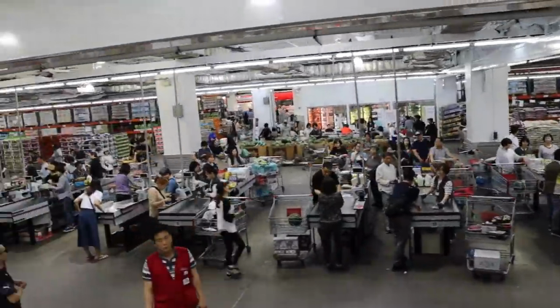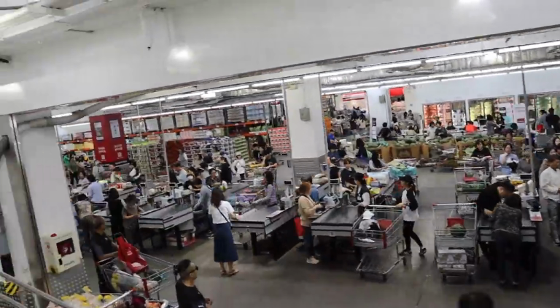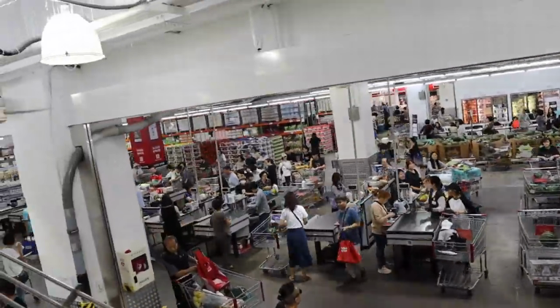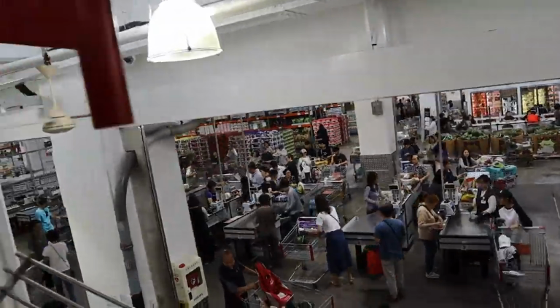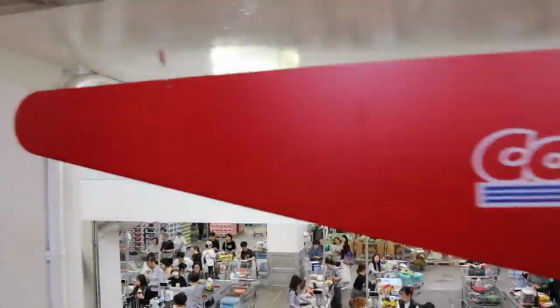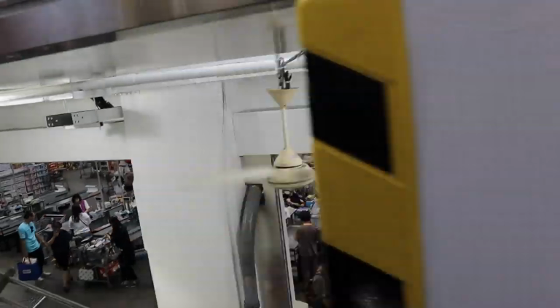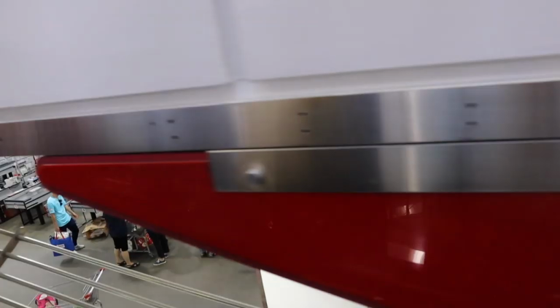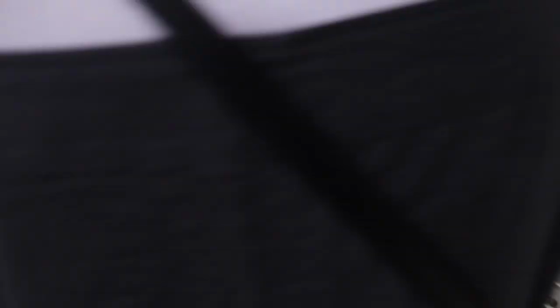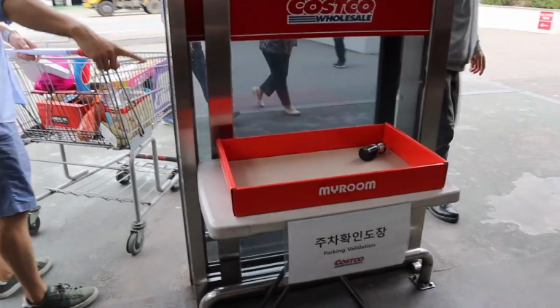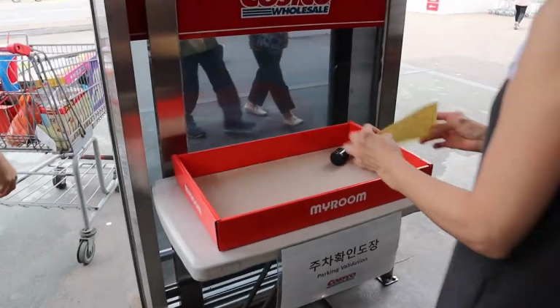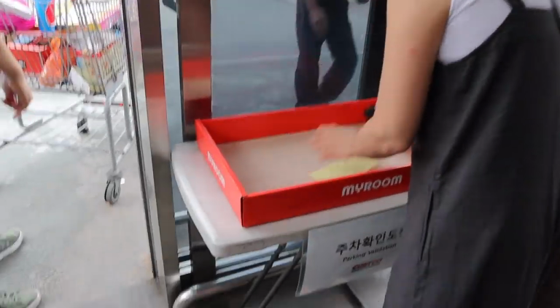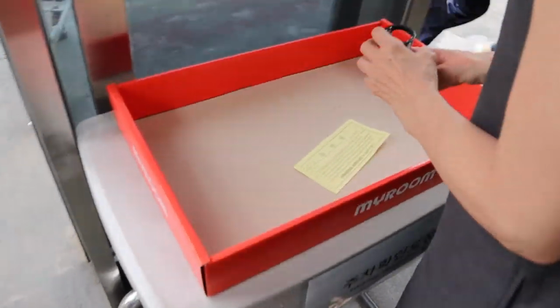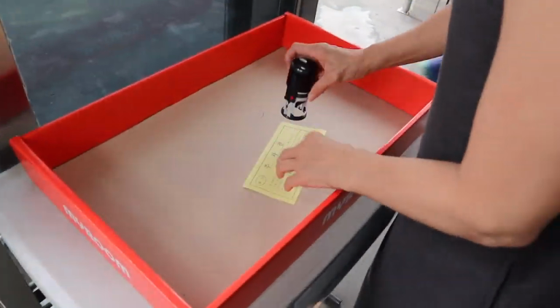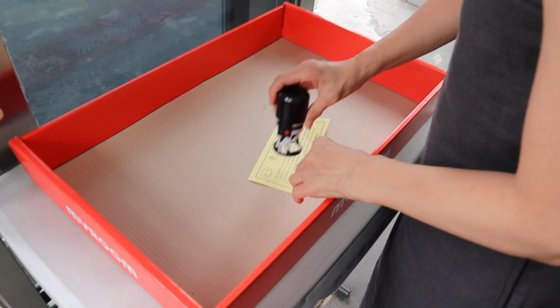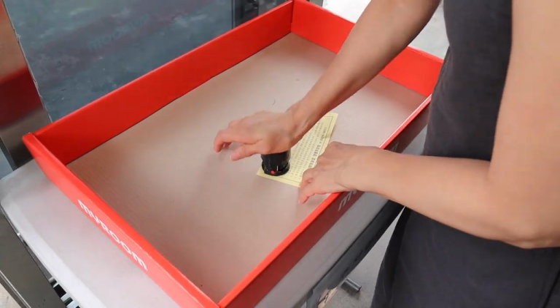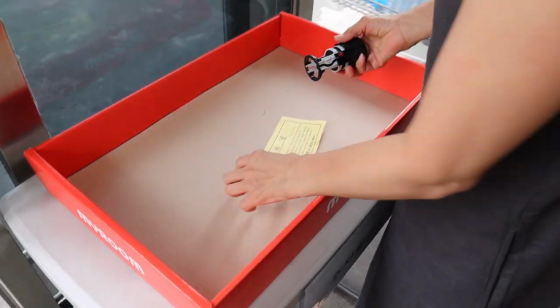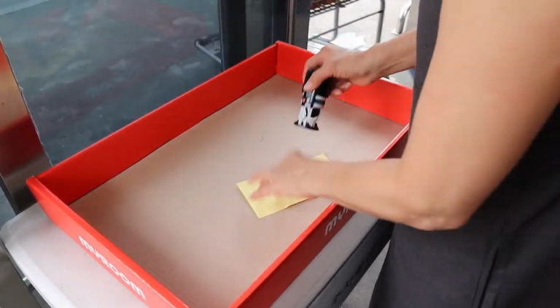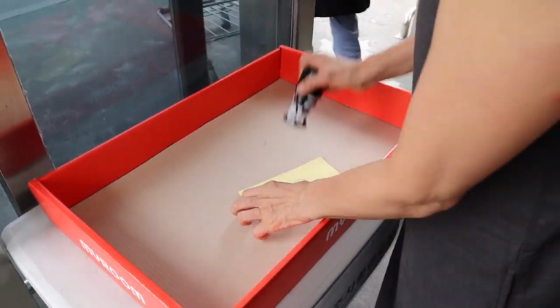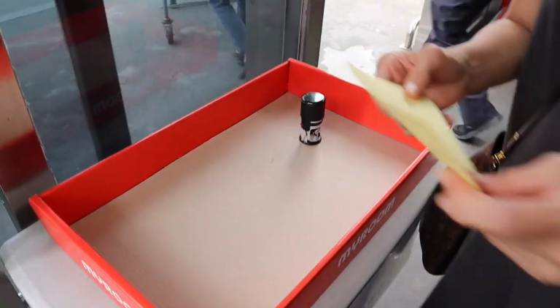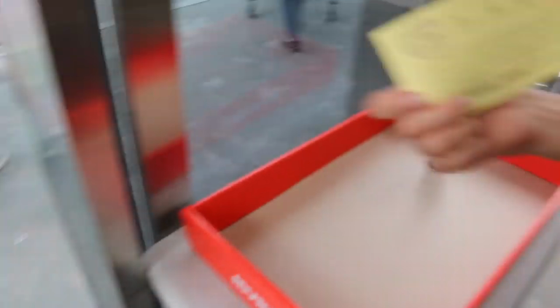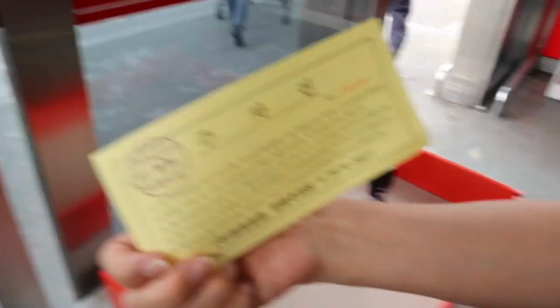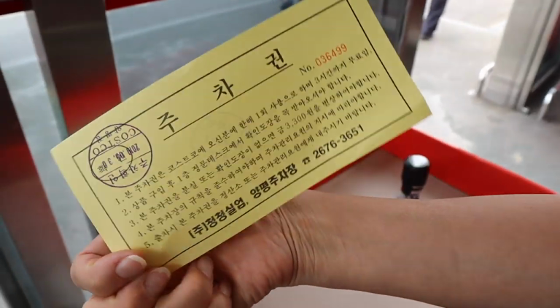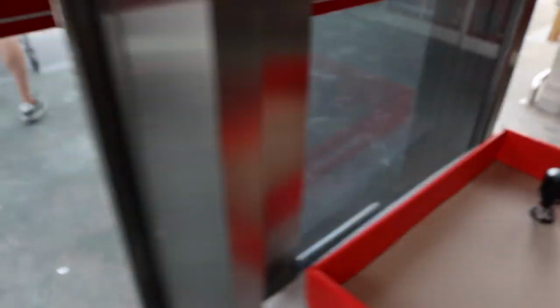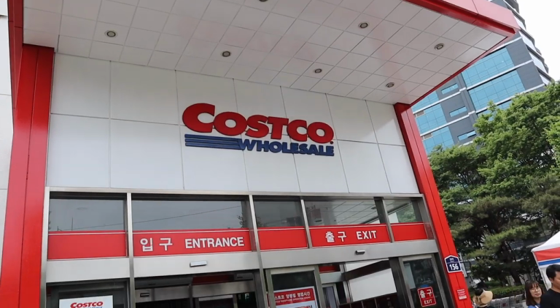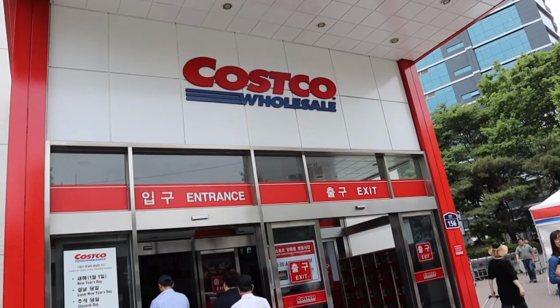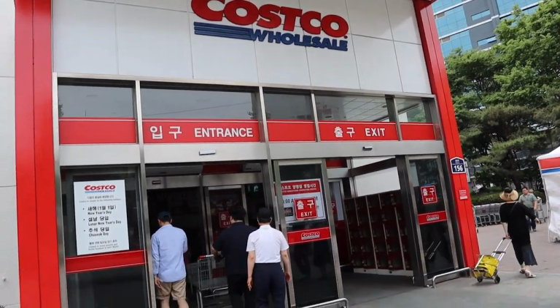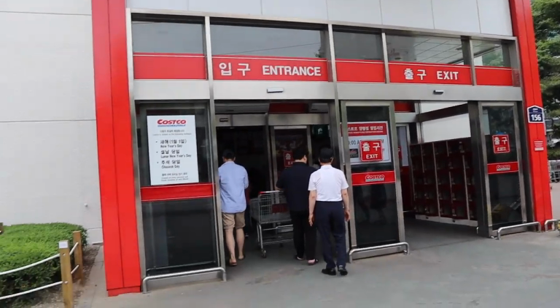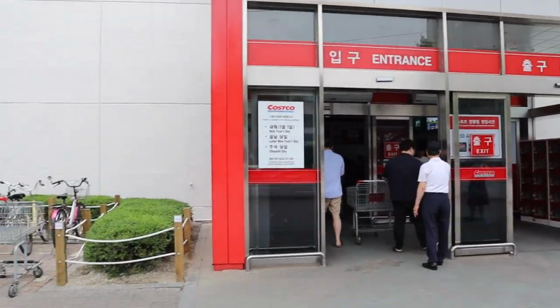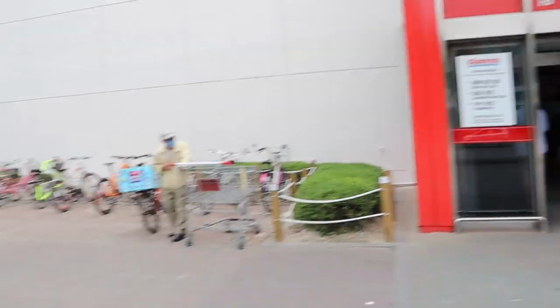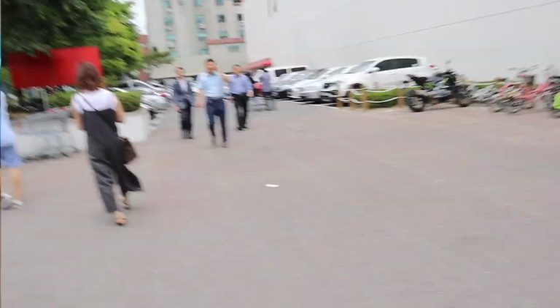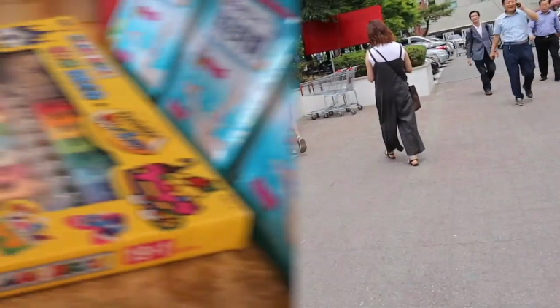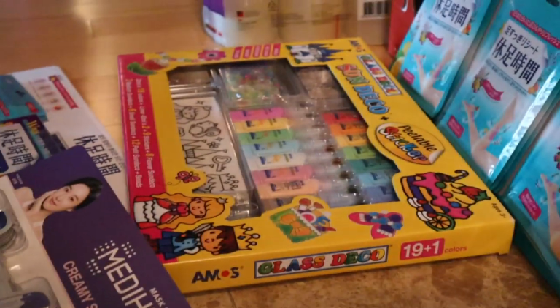We don't have a Costco membership. What do you guys think — is it worth it? I think it's about 35,000 won in Korea. If you end up going to this Costco, don't forget to validate your parking ticket with the stamp at the door. You just do it yourself, or else you might have to pay.